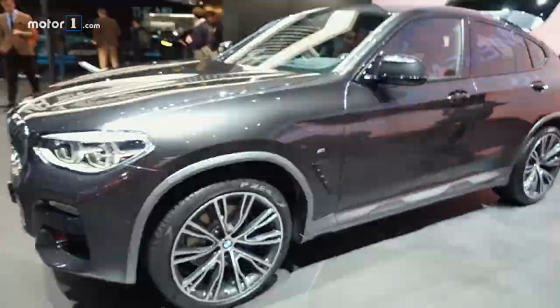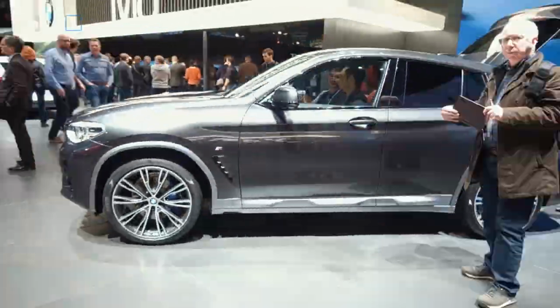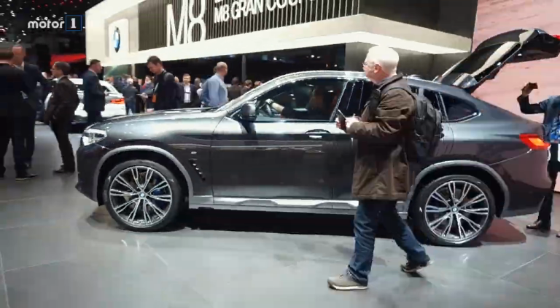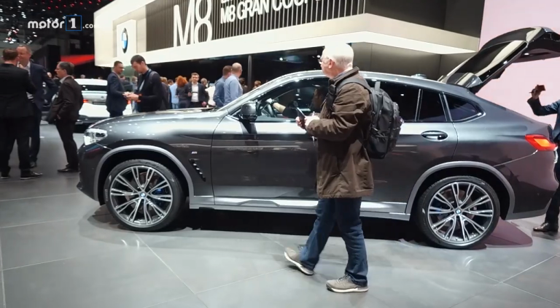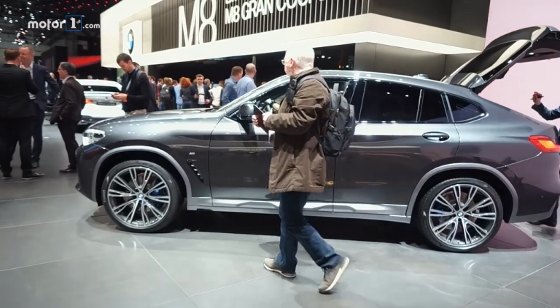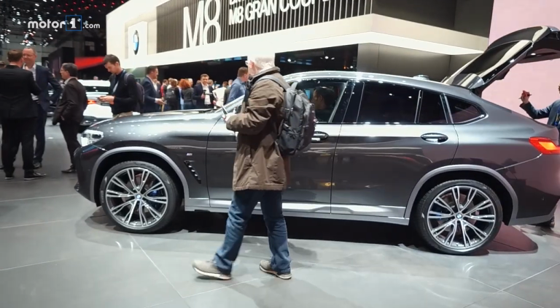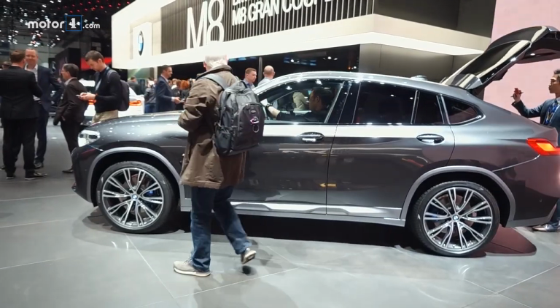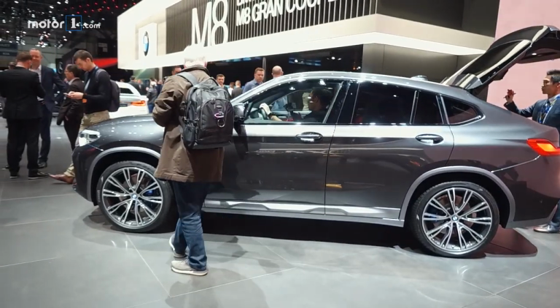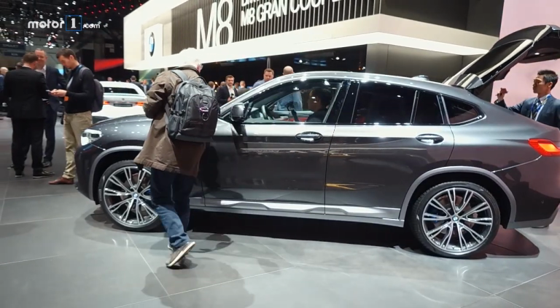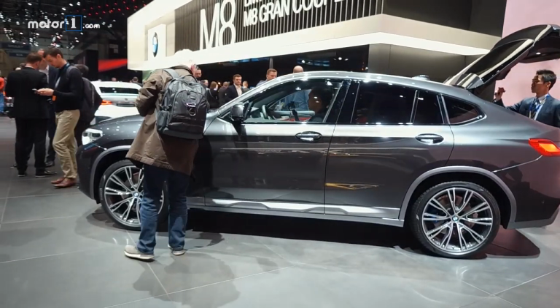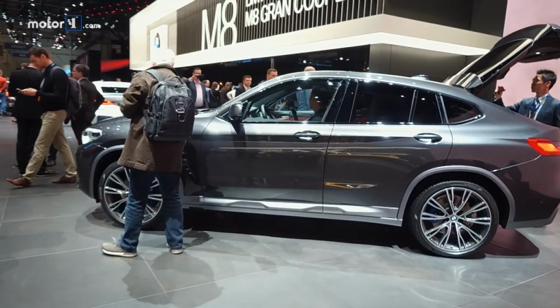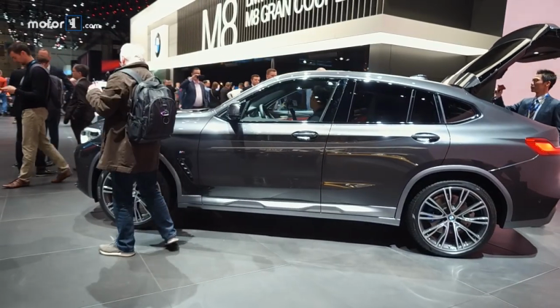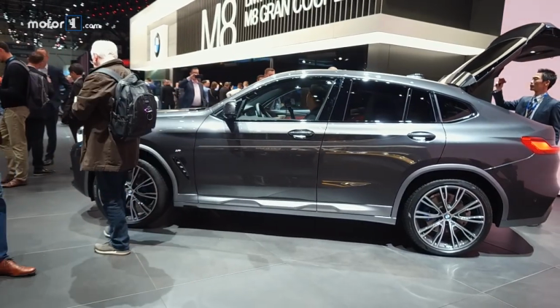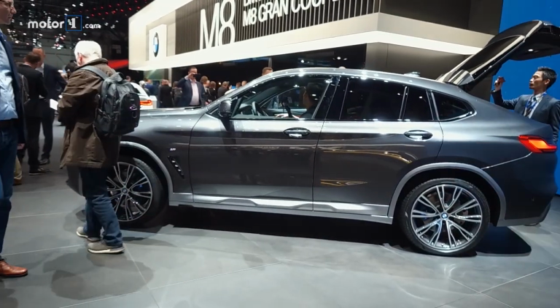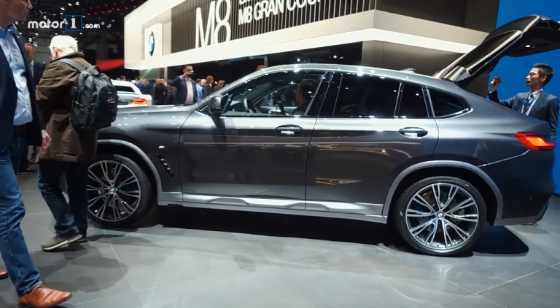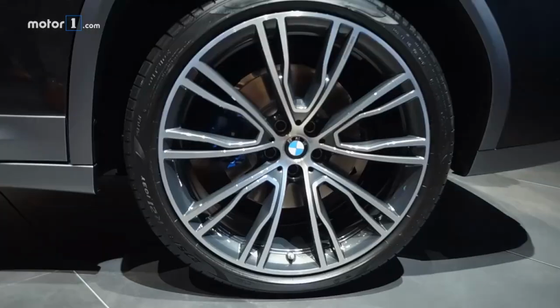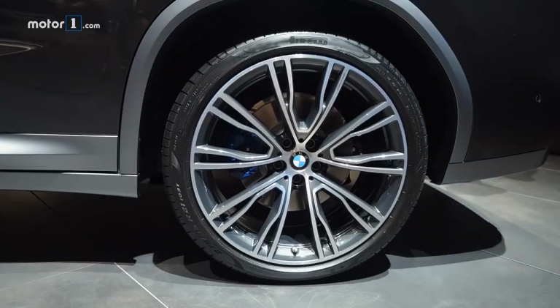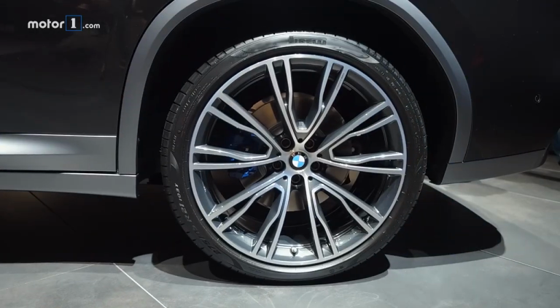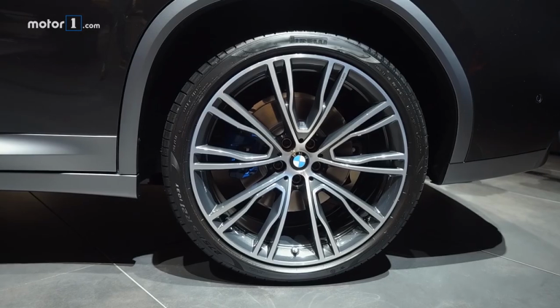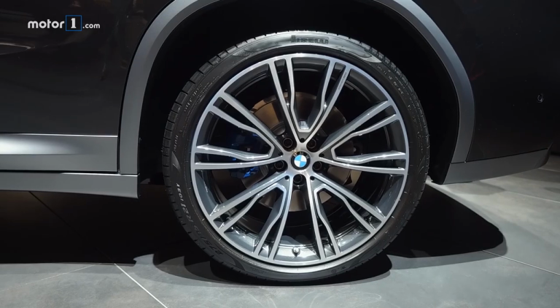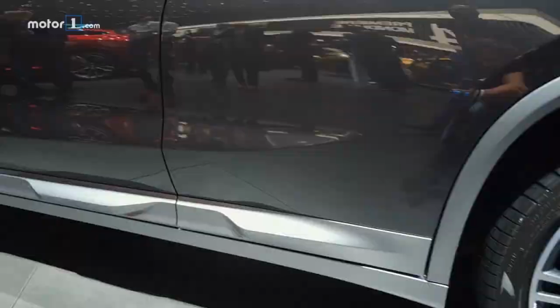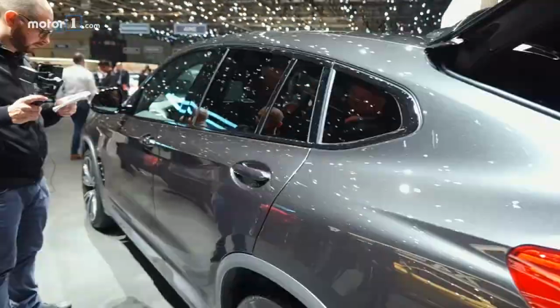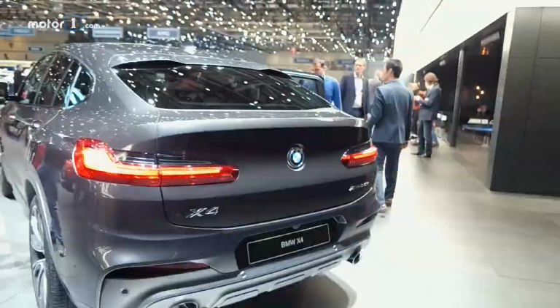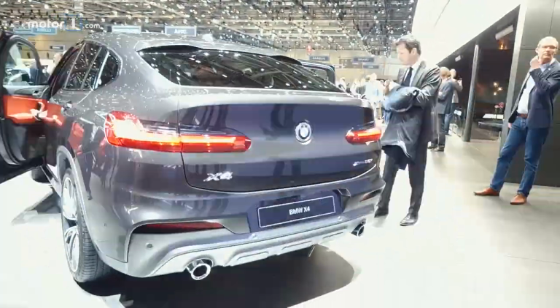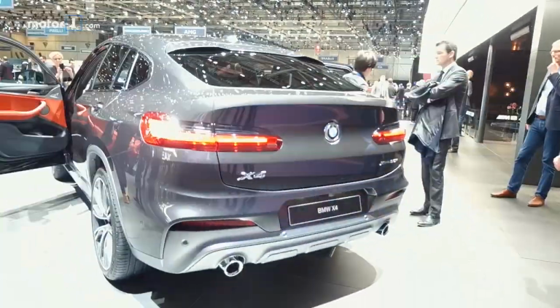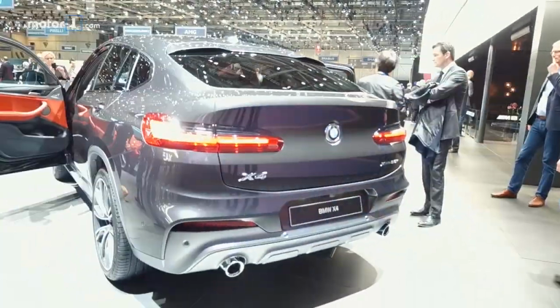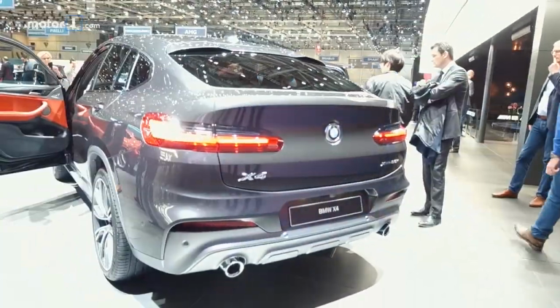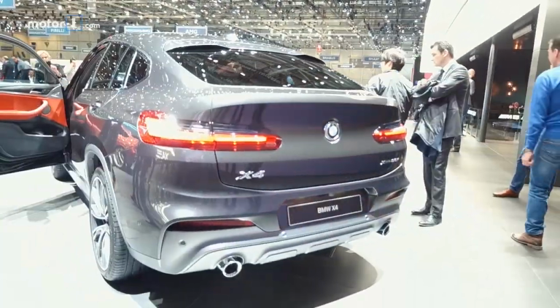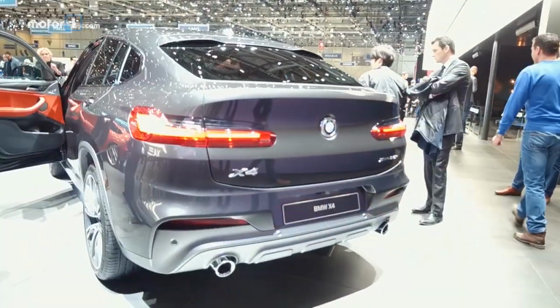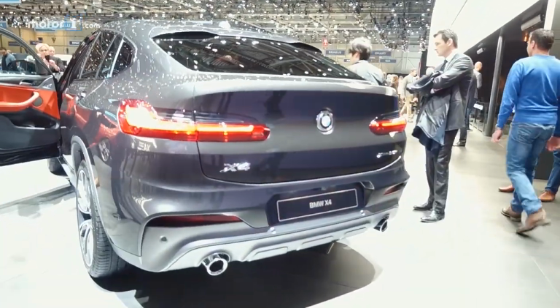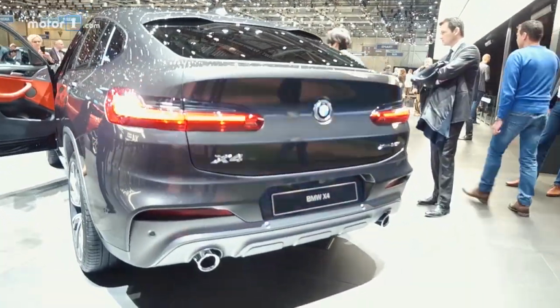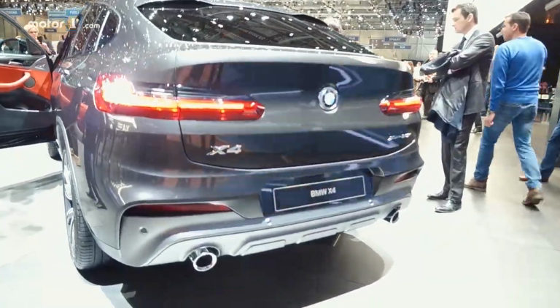Styling-wise, it's not dramatically different from the outgoing X4, though it is three inches longer and over an inch wider, which should pay off in terms of interior room. Though, of course, that sloping rear window does somewhat hurt cargo capacity.